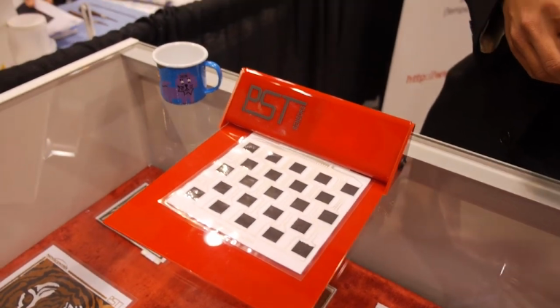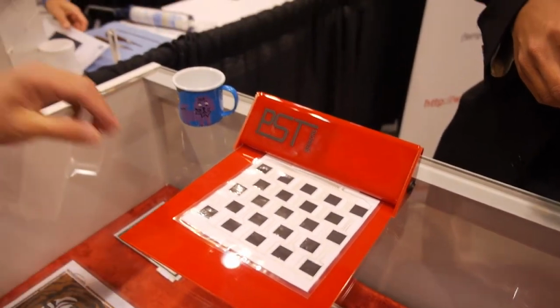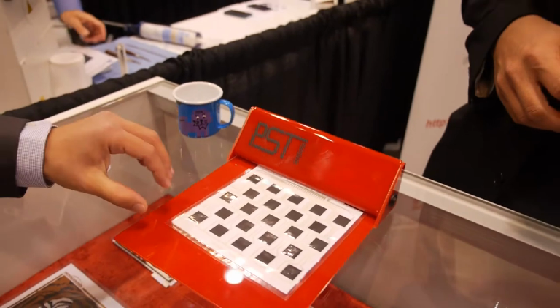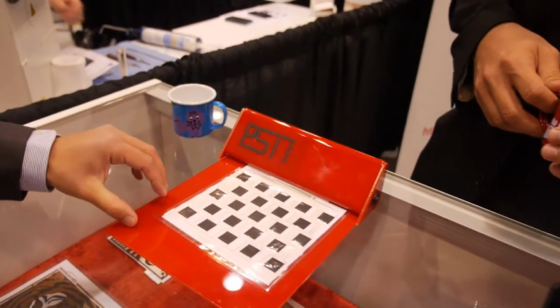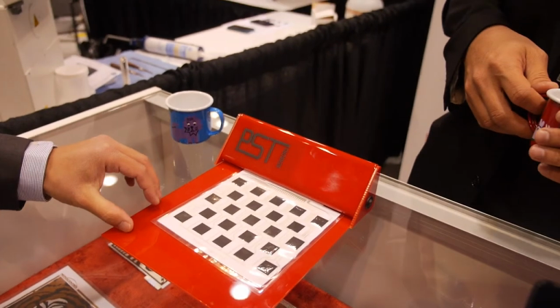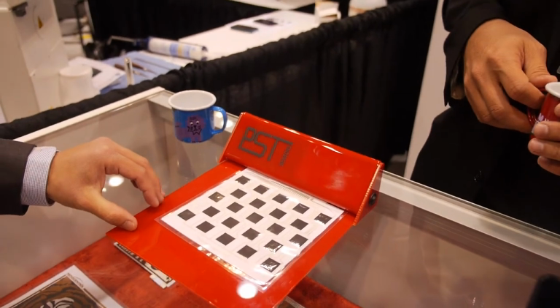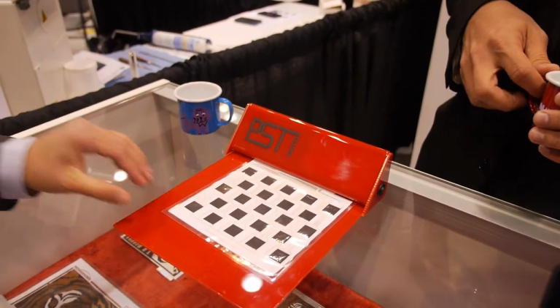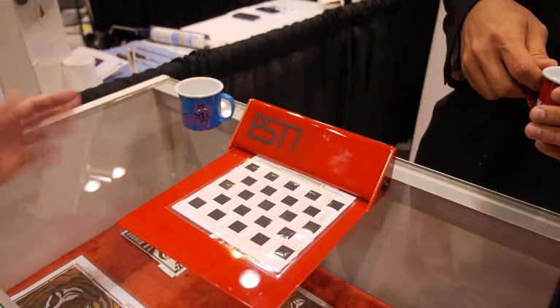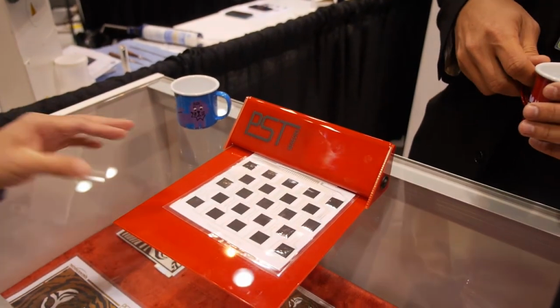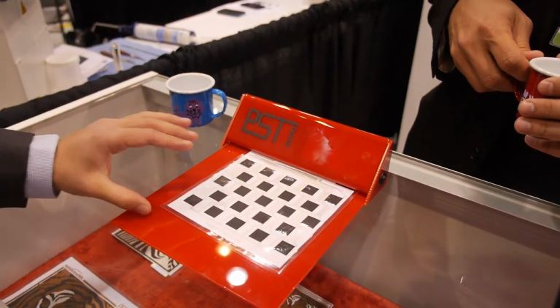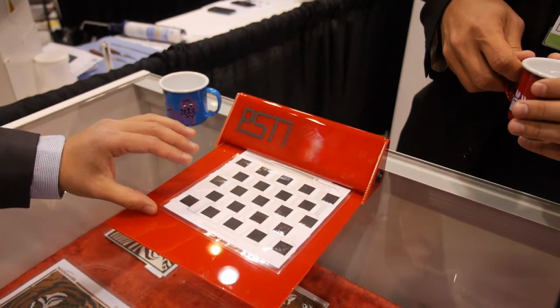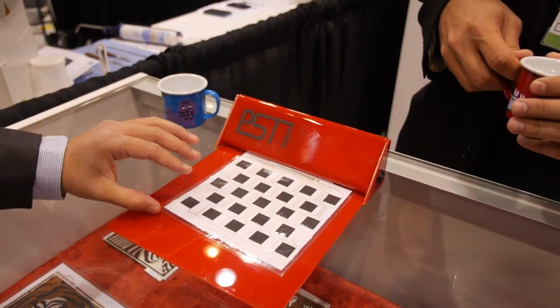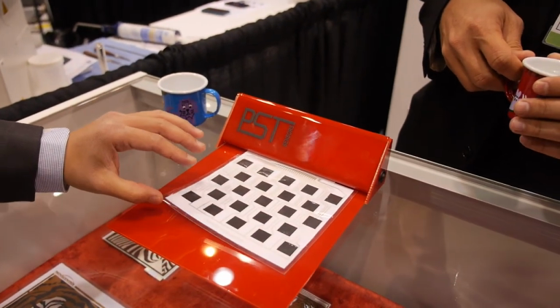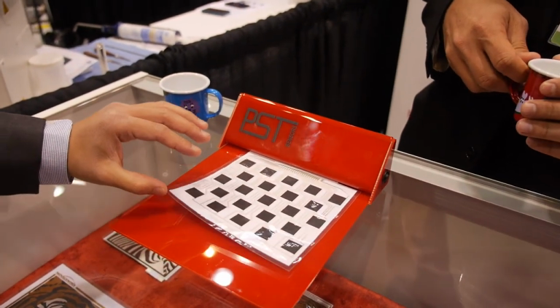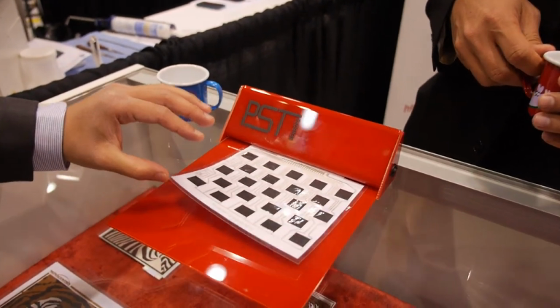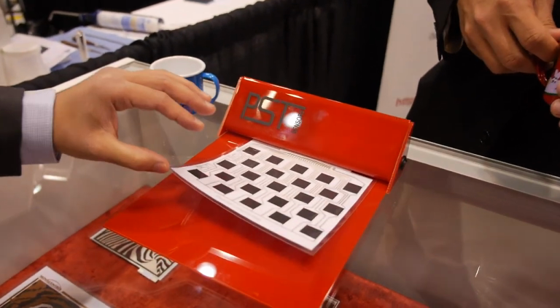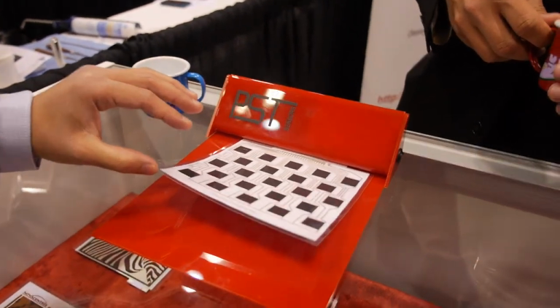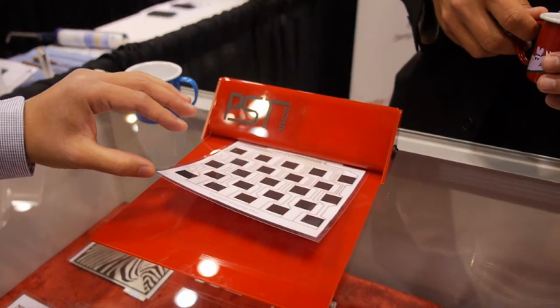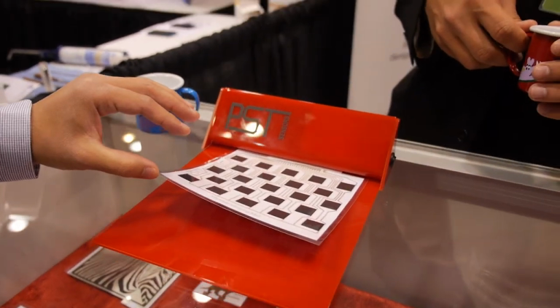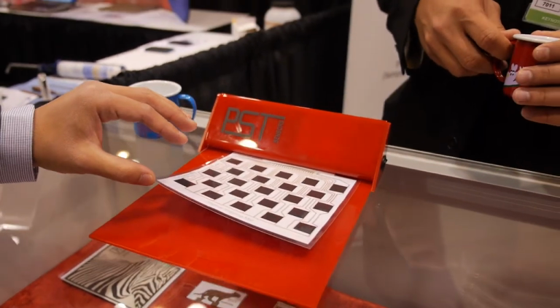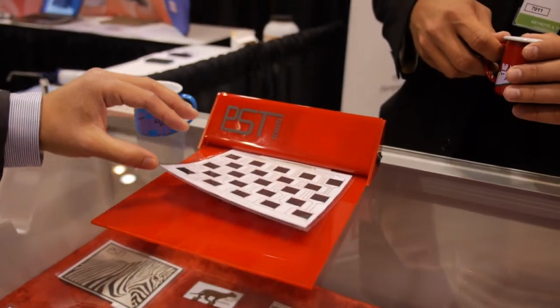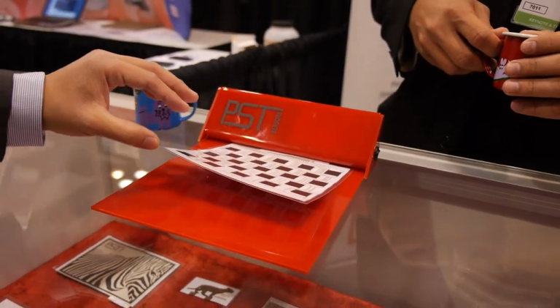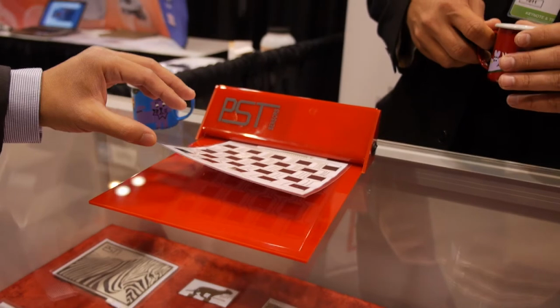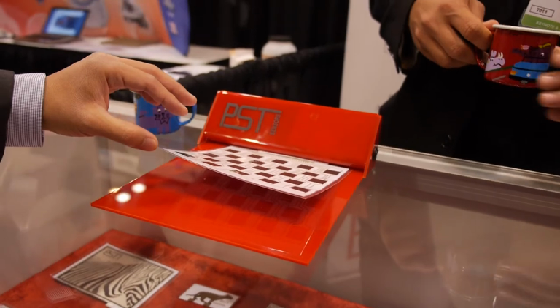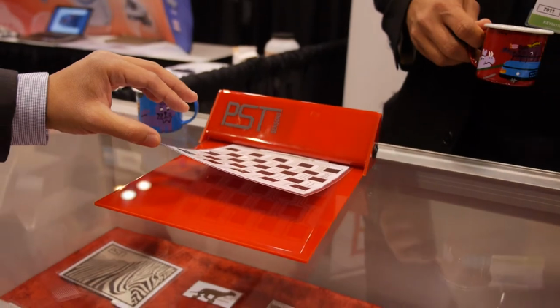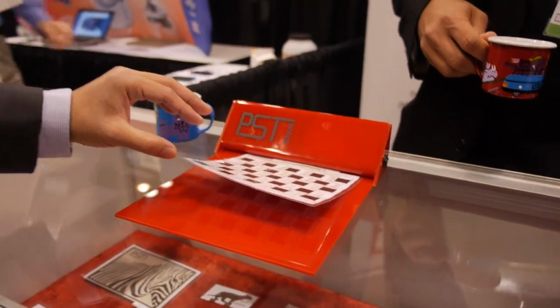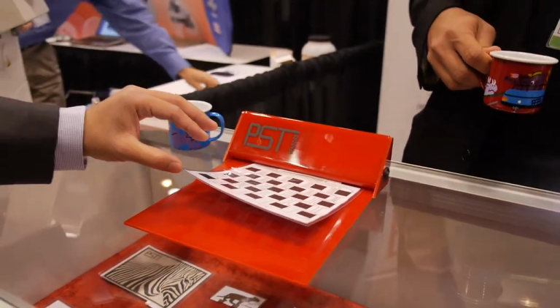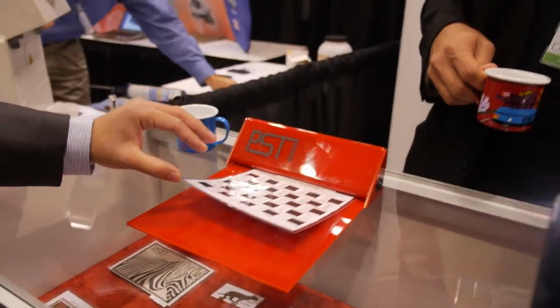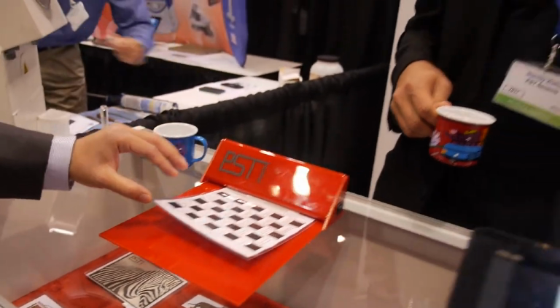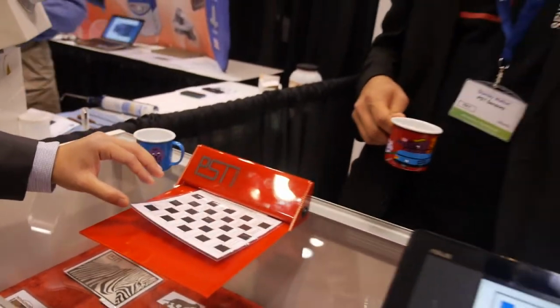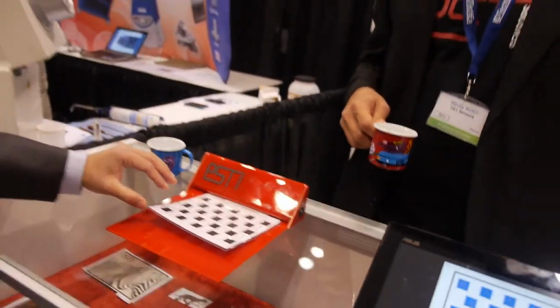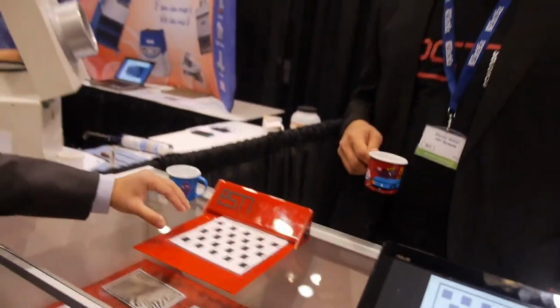Can we touch it? Yes, you can. It's very thin. This will be the smallest, about 2 grams.